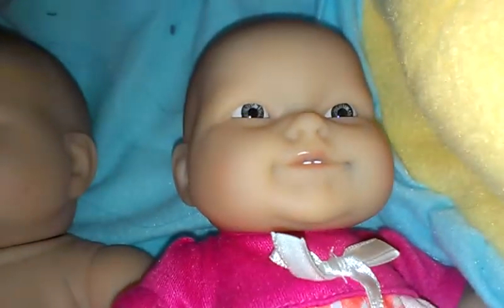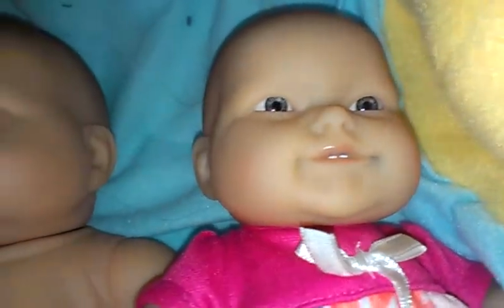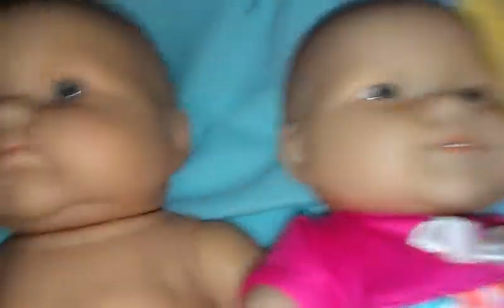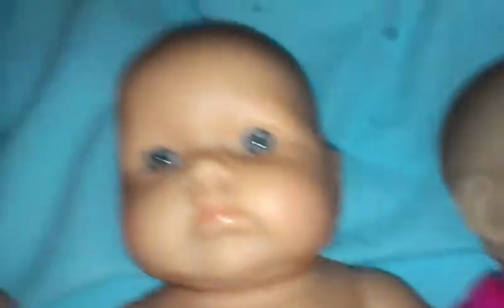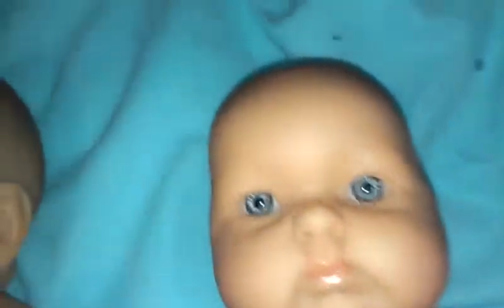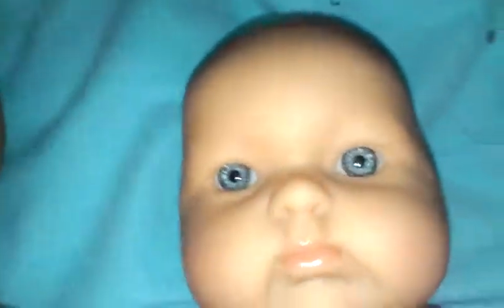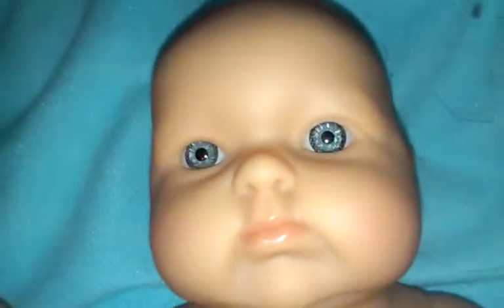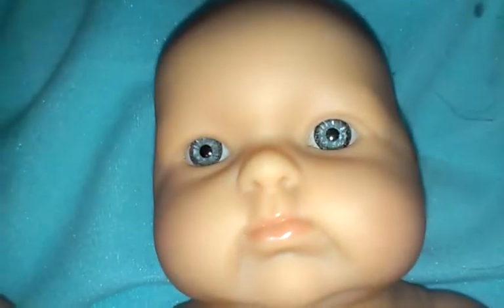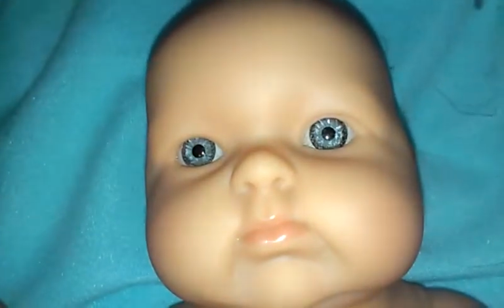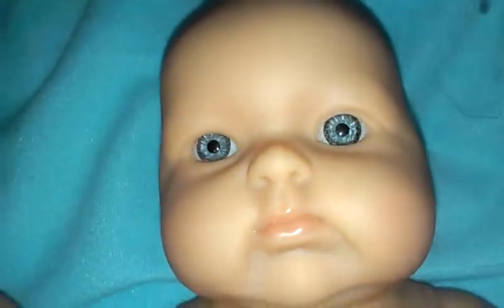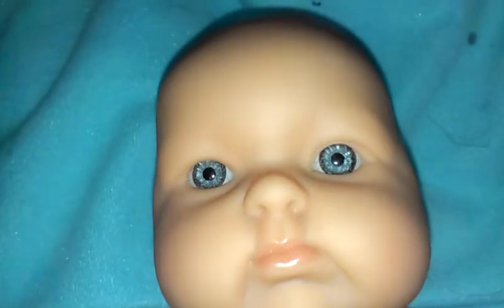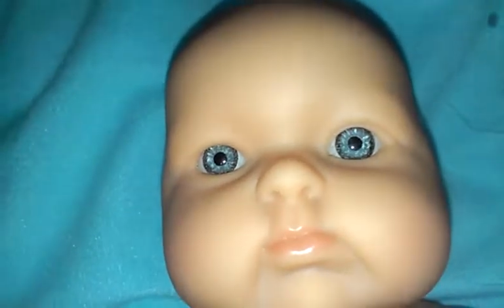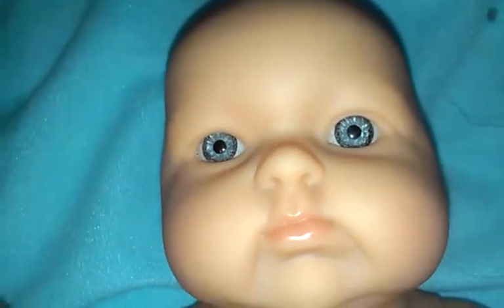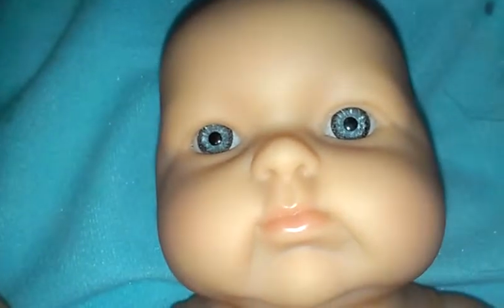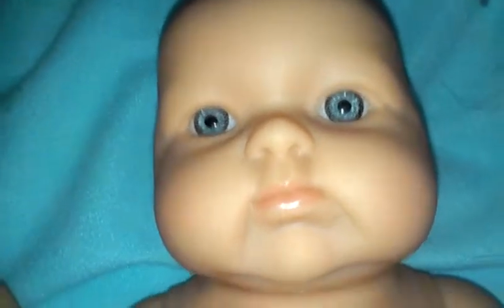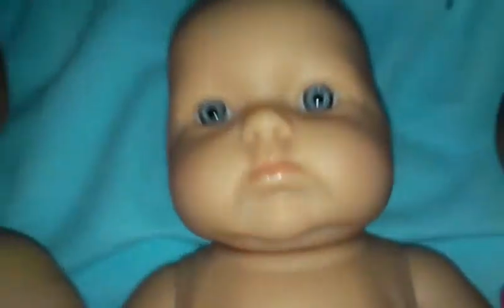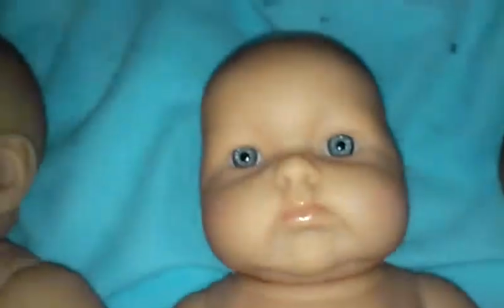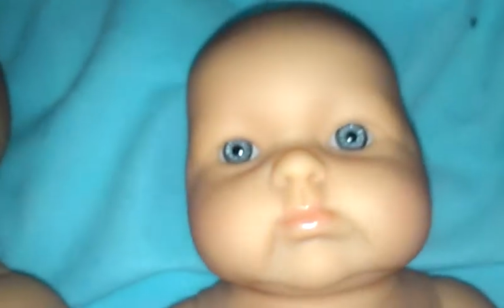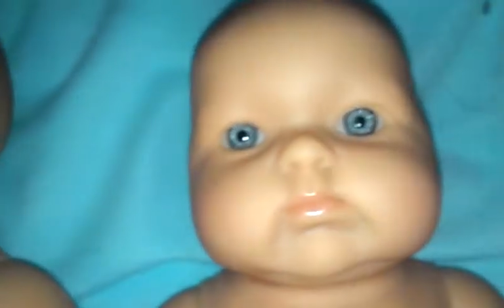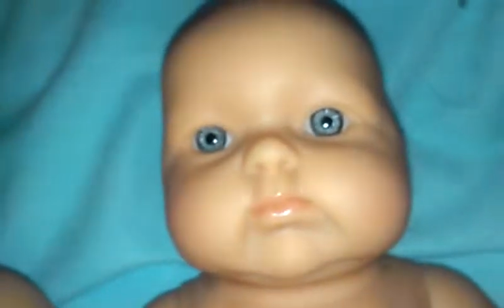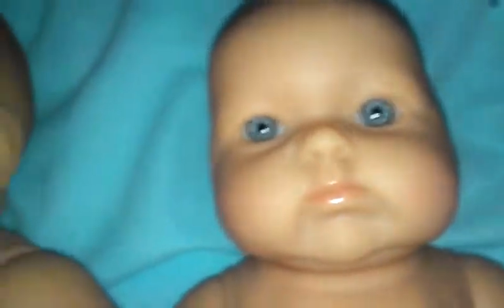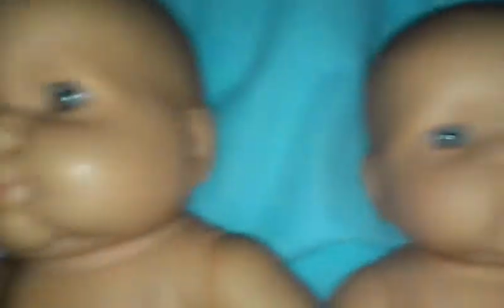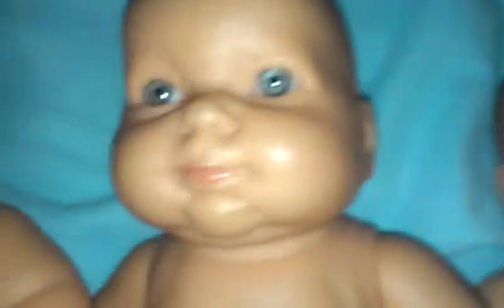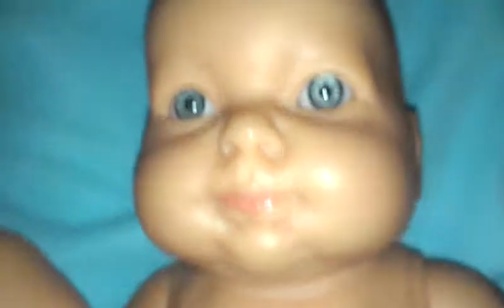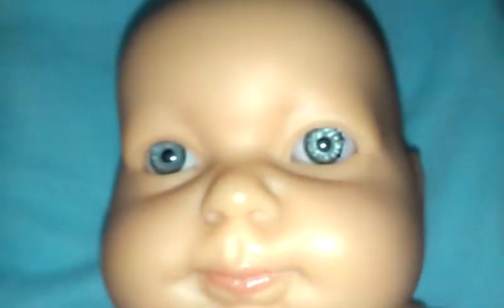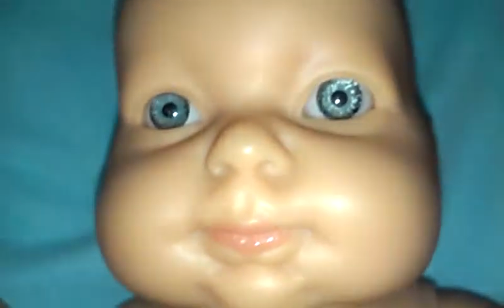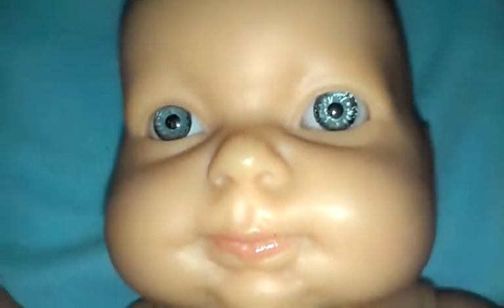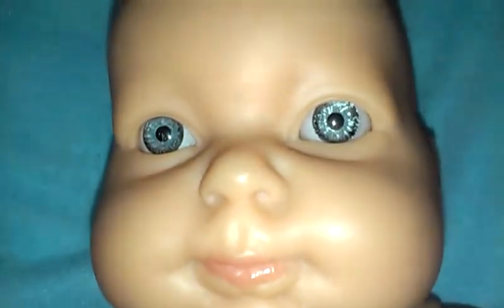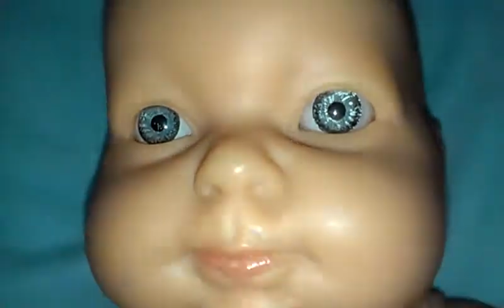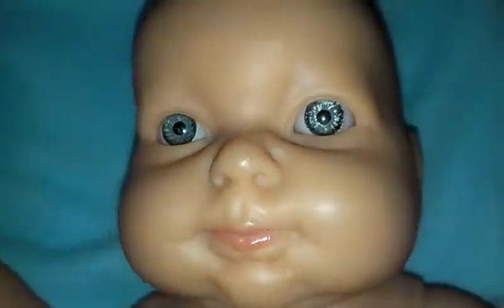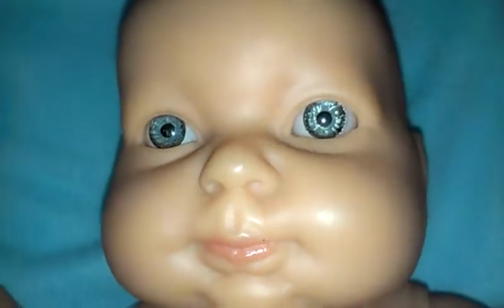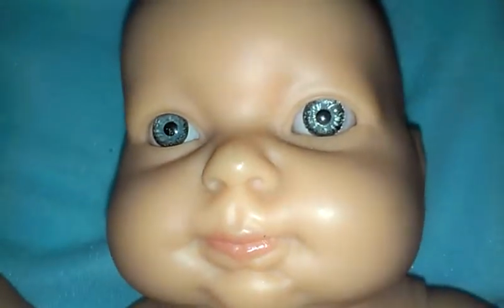And next we have this one with those blue eyes. And then the third one — Chubby Cheeks.